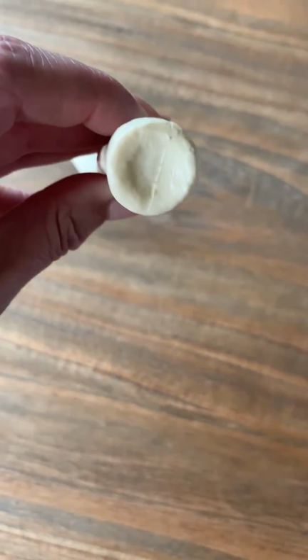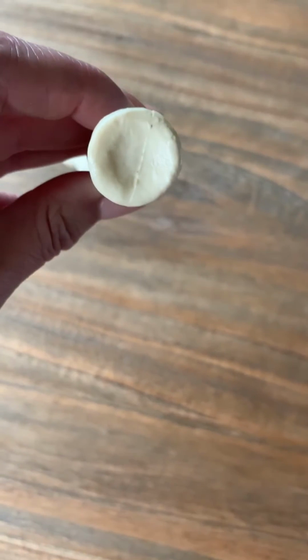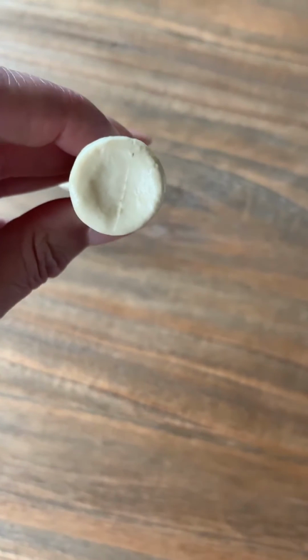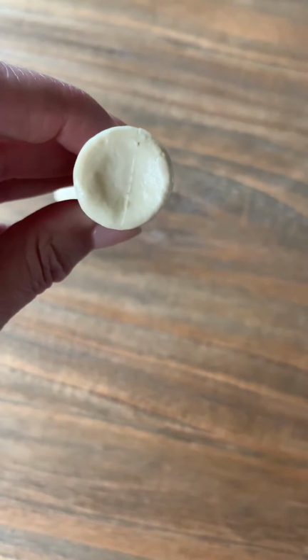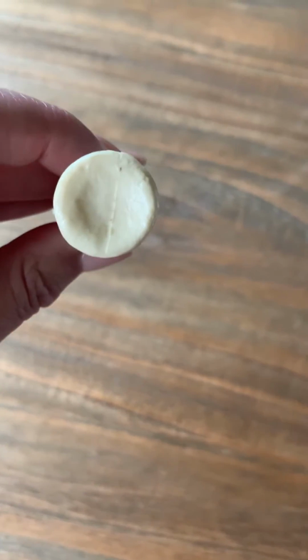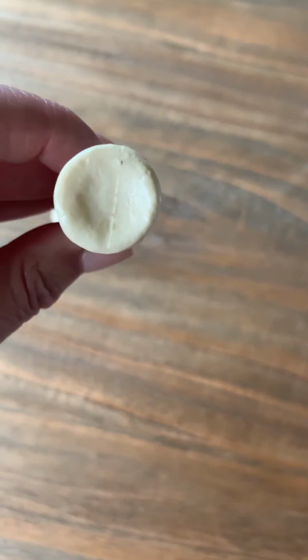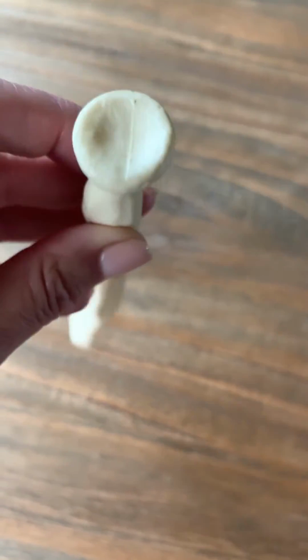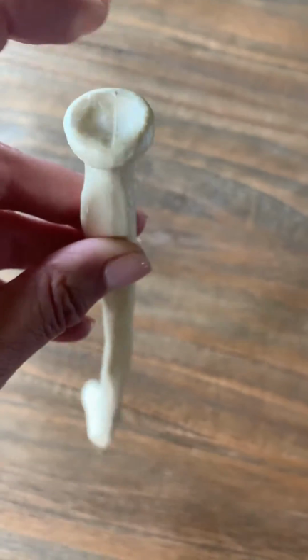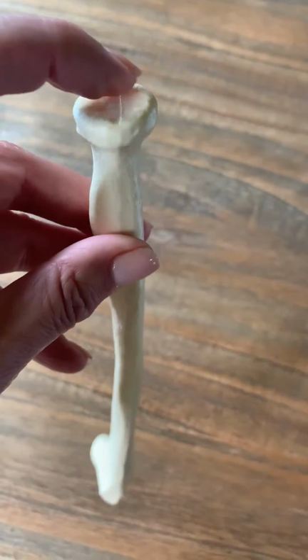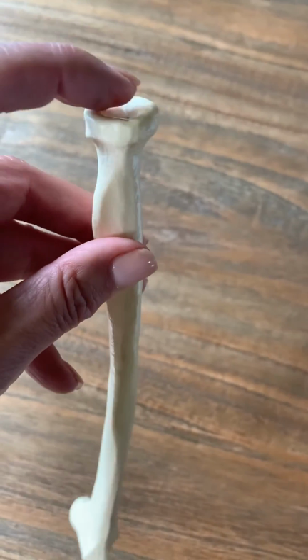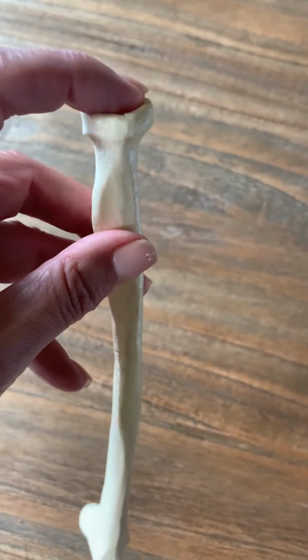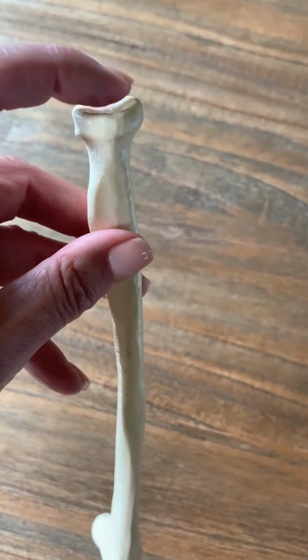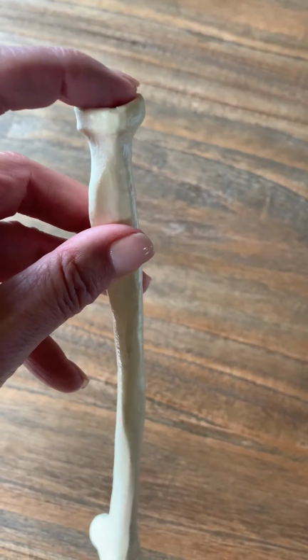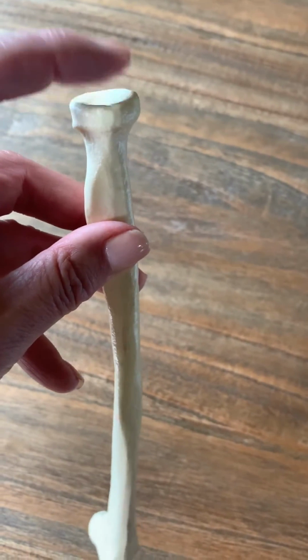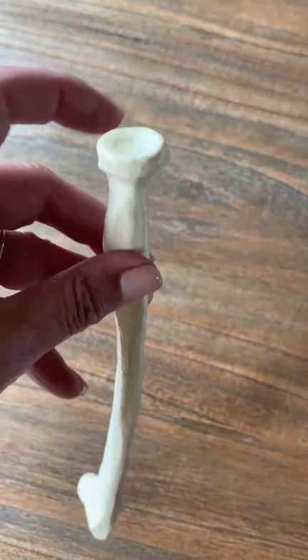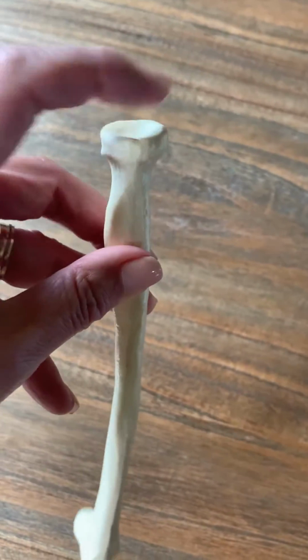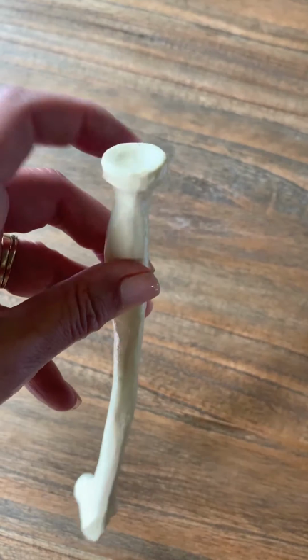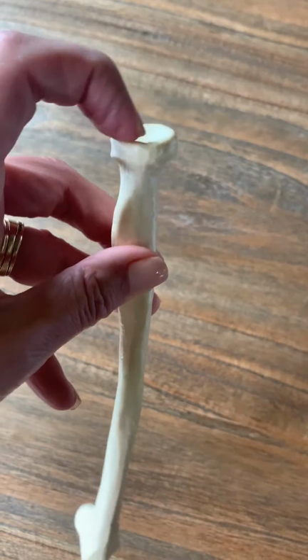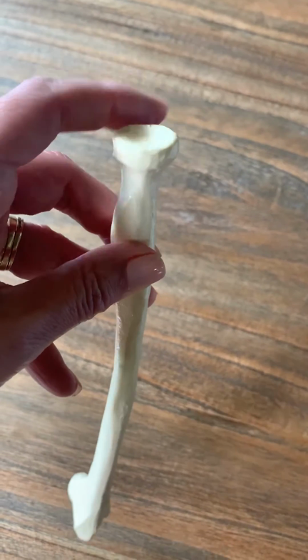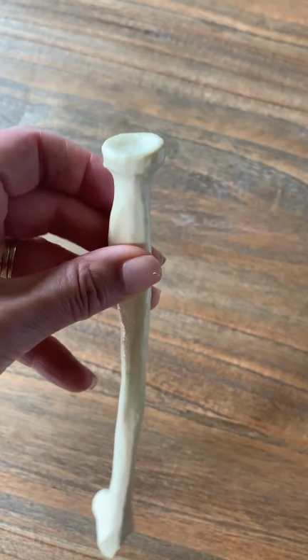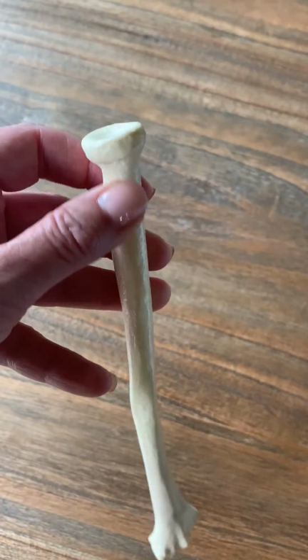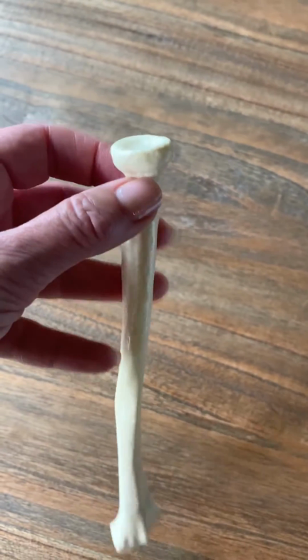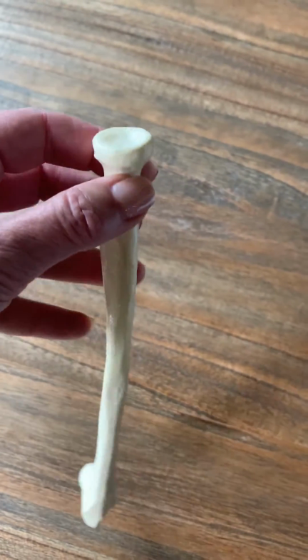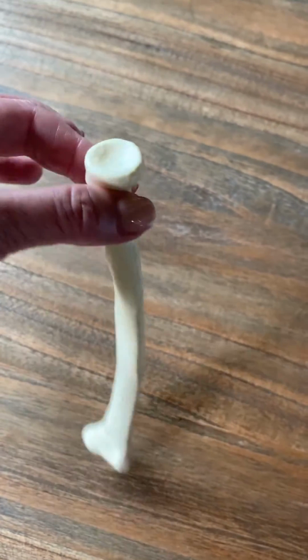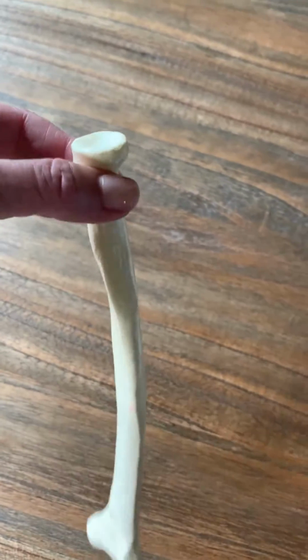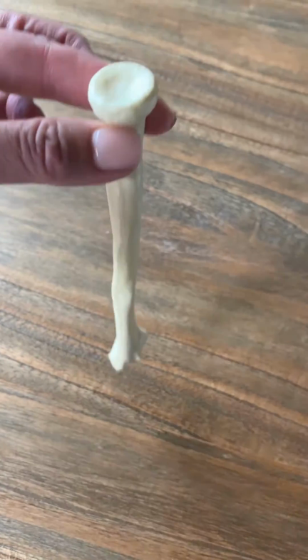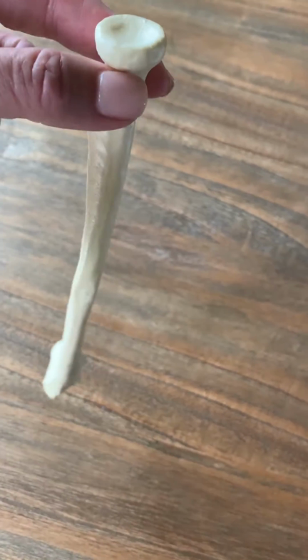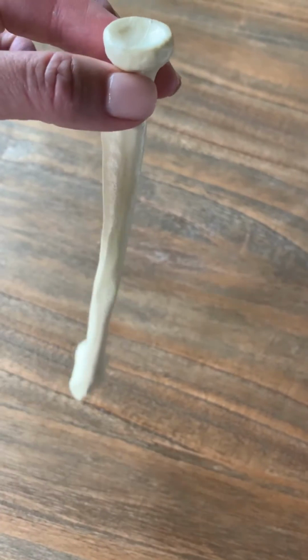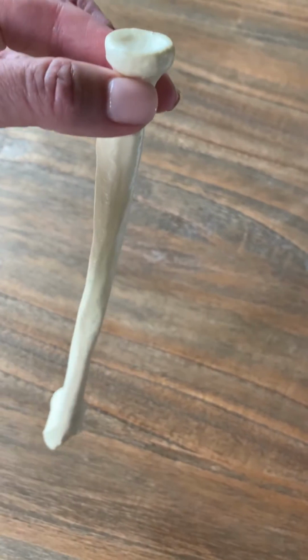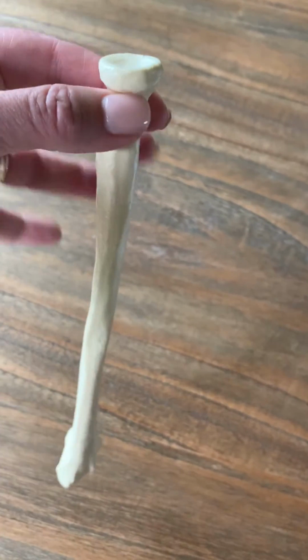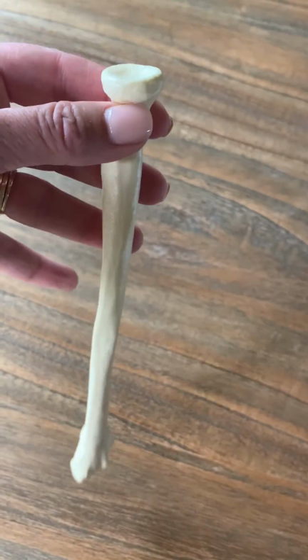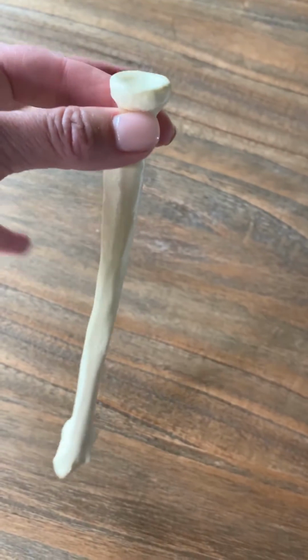It's round when you look at it head on and it's indented down in the middle. That's the radial head. Below the radial head, I'm holding this by the radial neck.